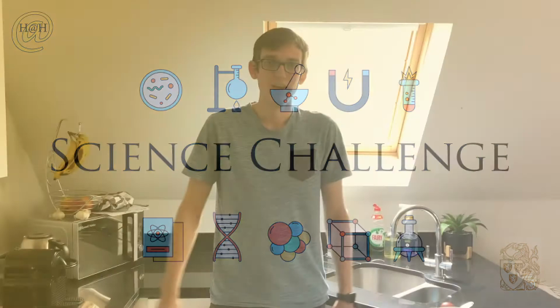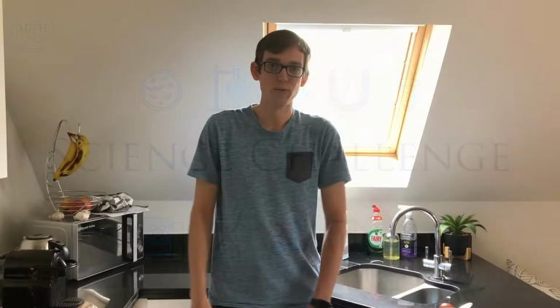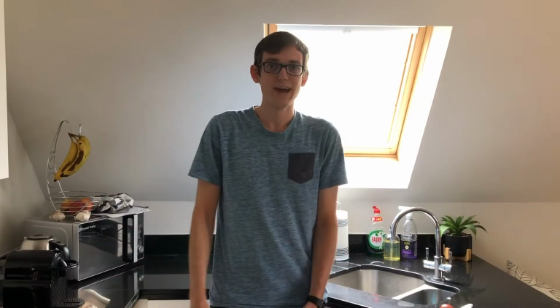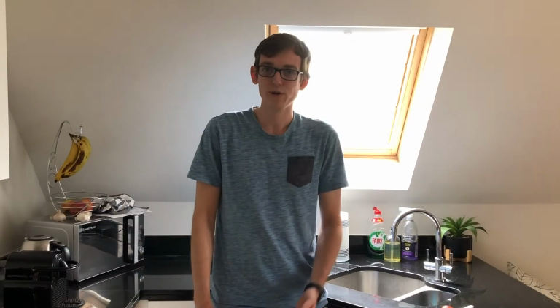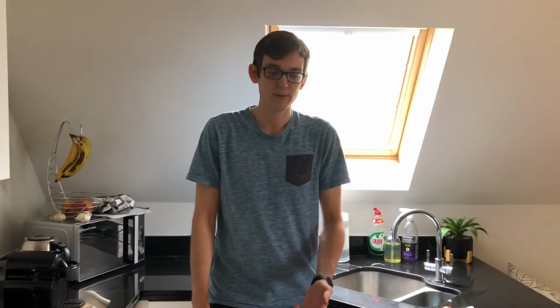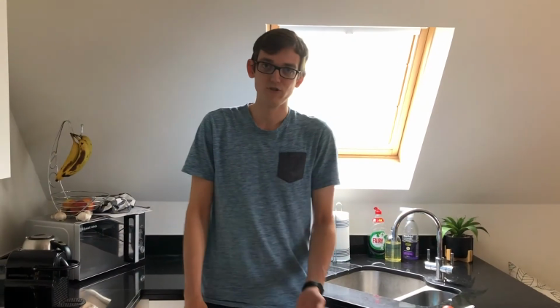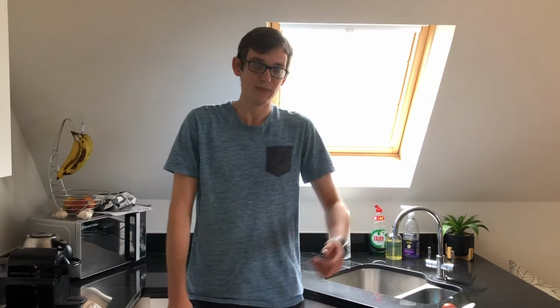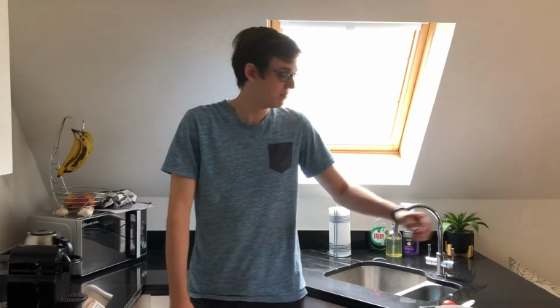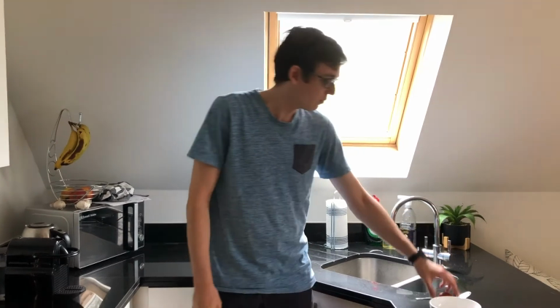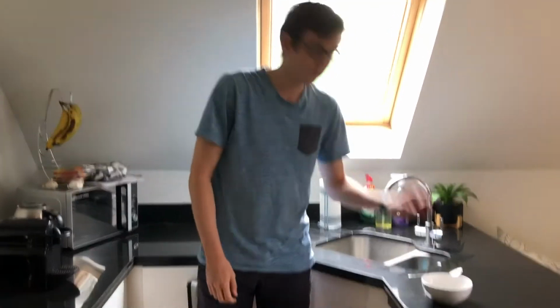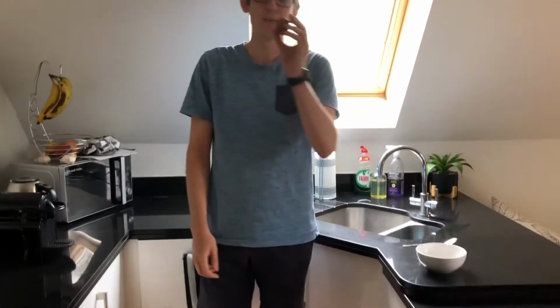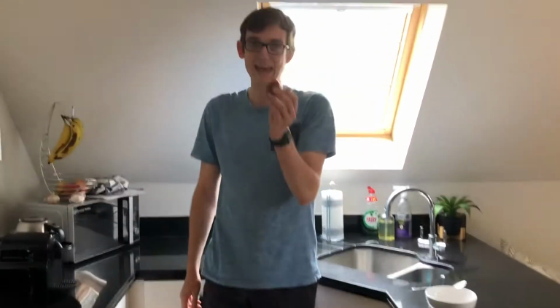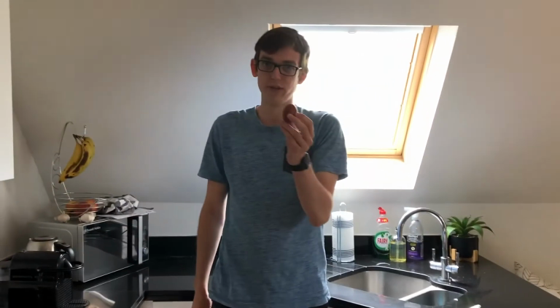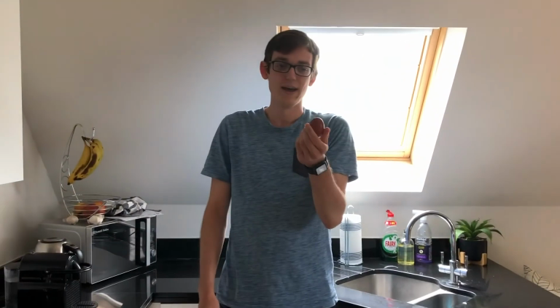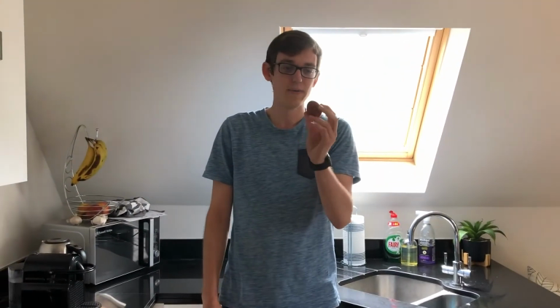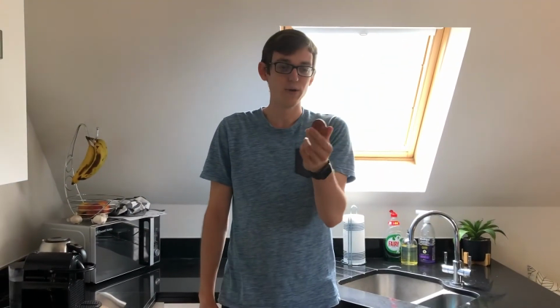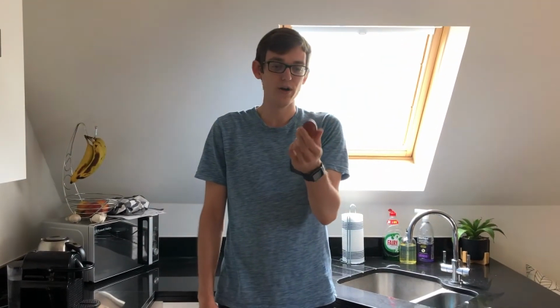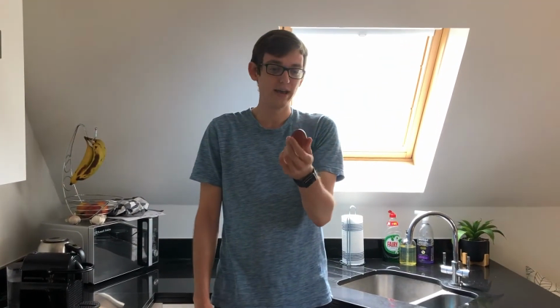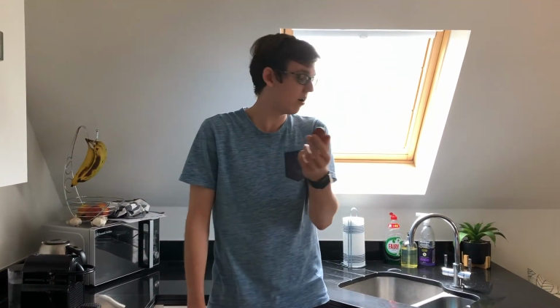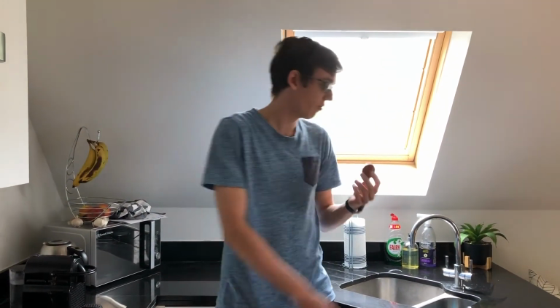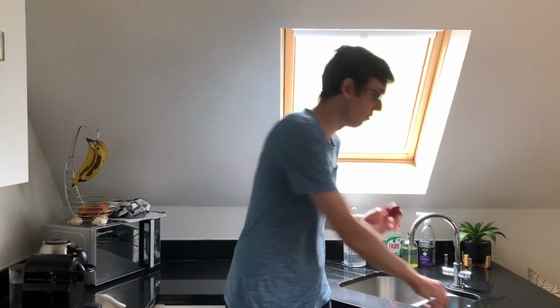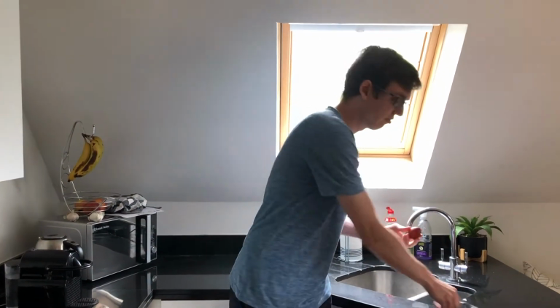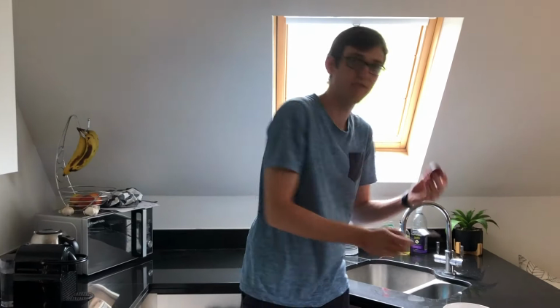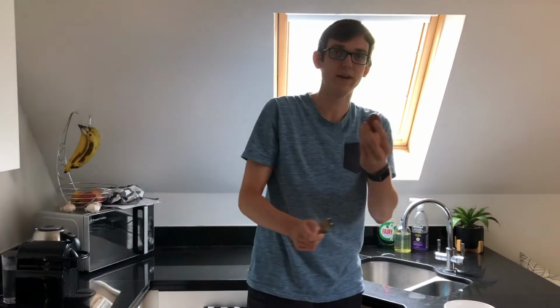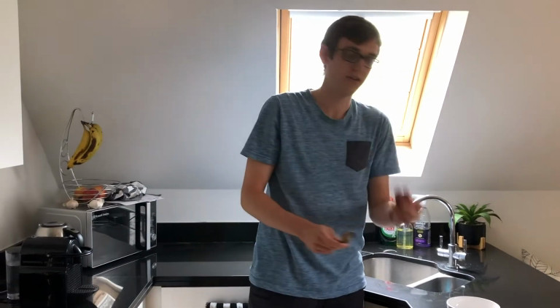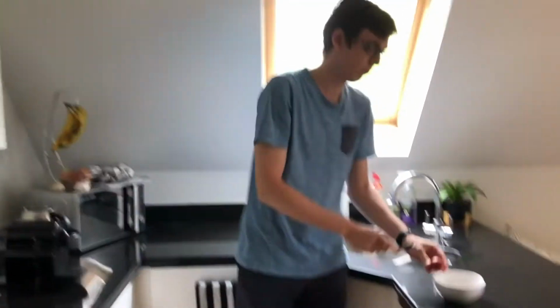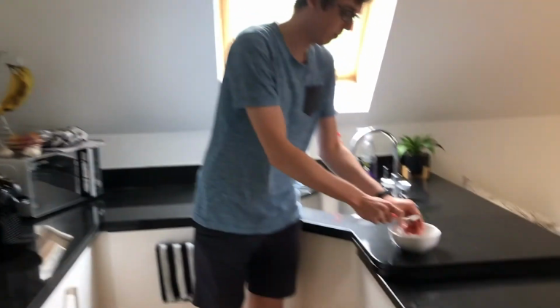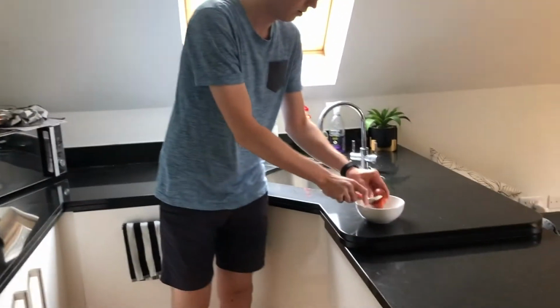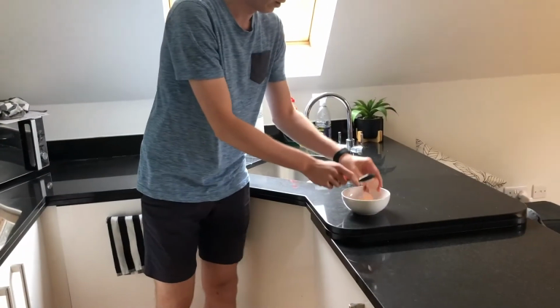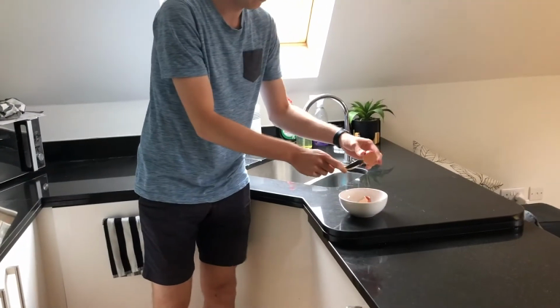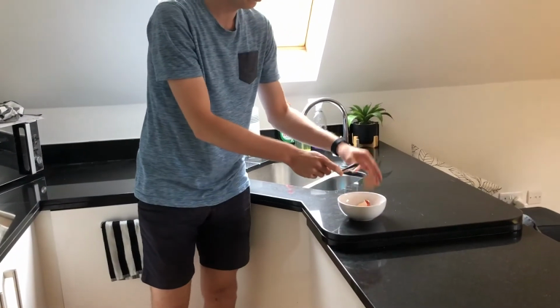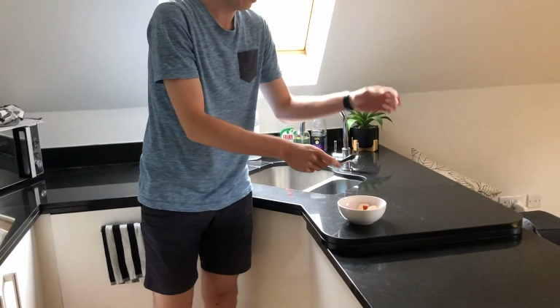Hi everyone and welcome back to my kitchen. Today we're going to be talking about eggs. Now as we all know, eggs are not the strongest structure because it's very easy to just break them apart like that when you're cooking with them.